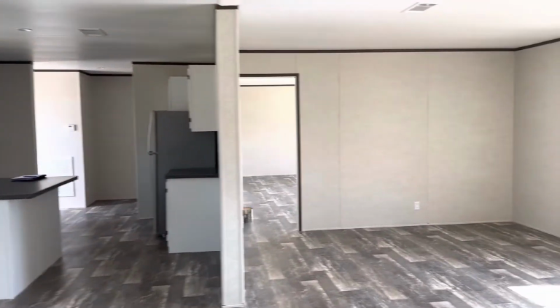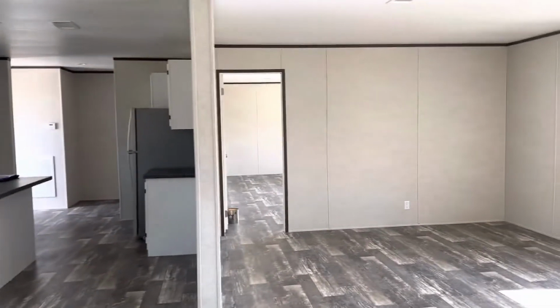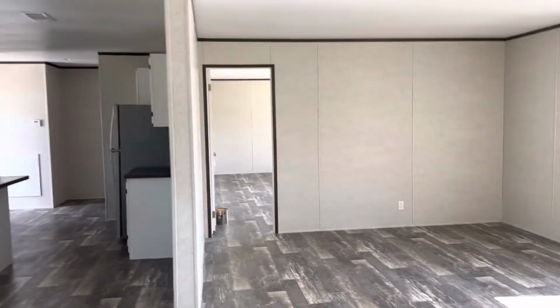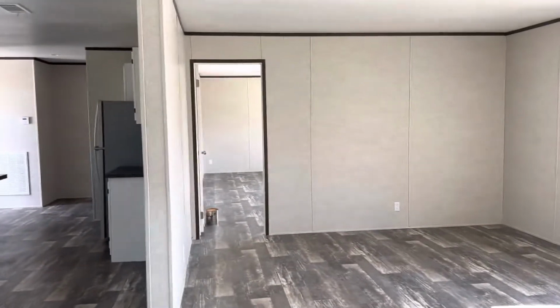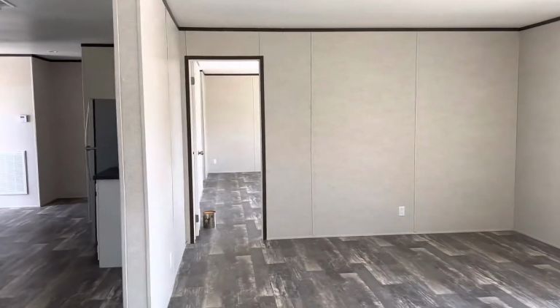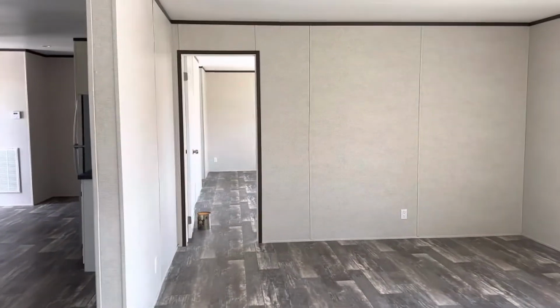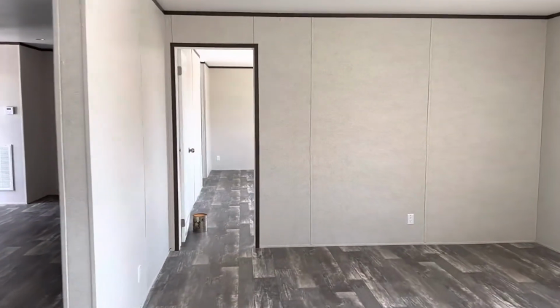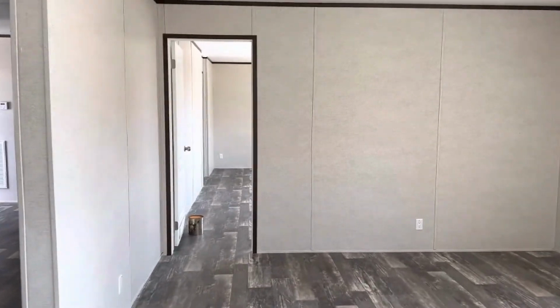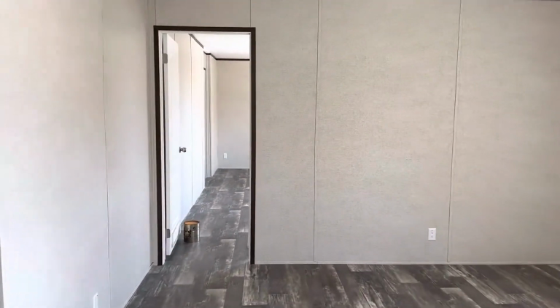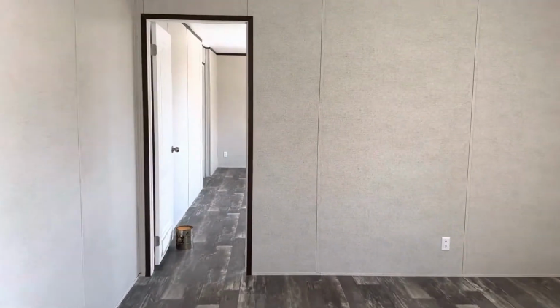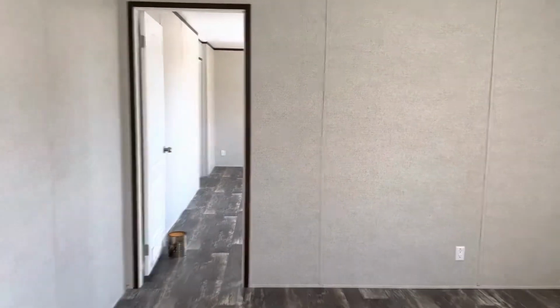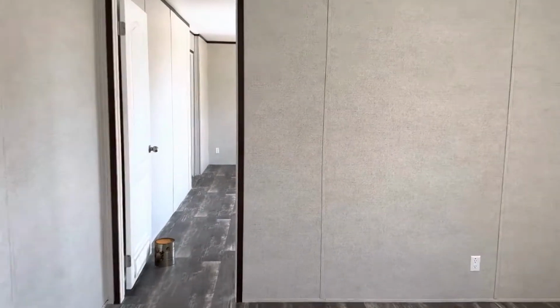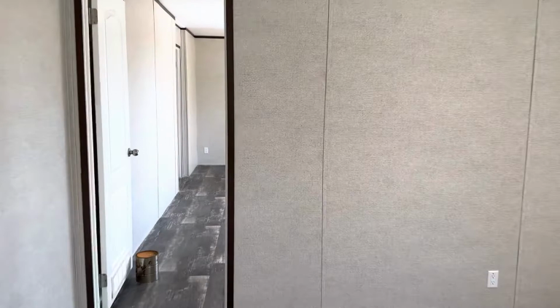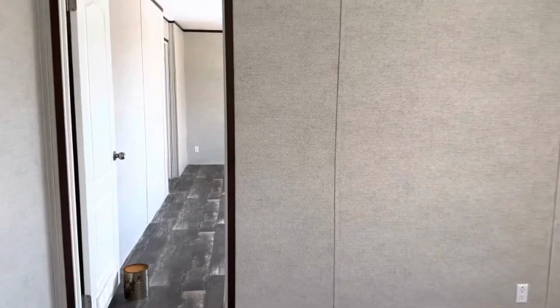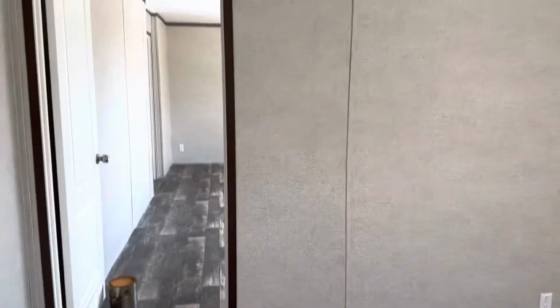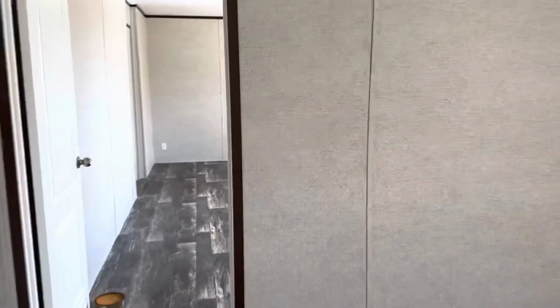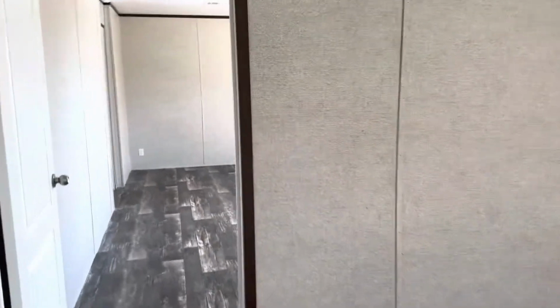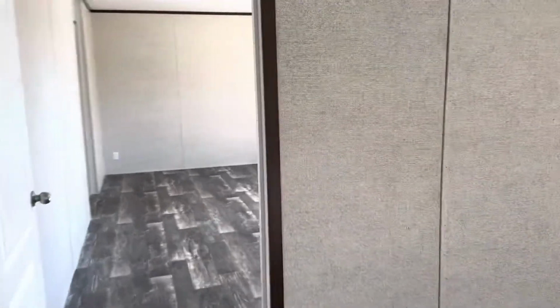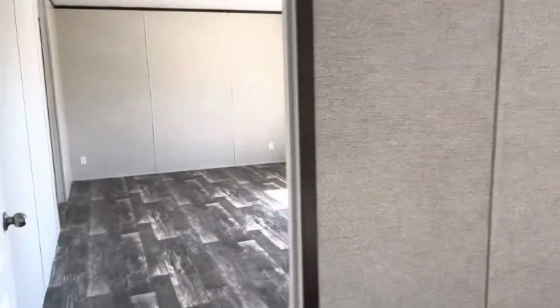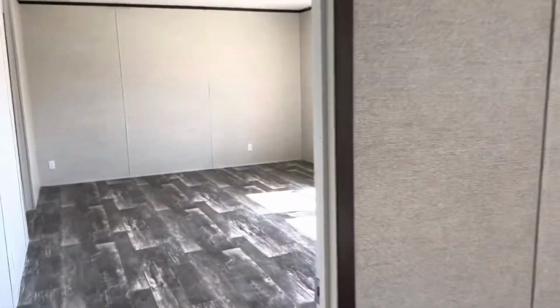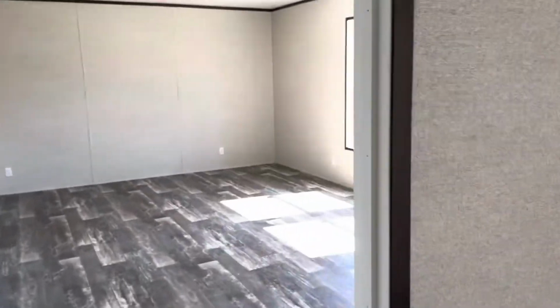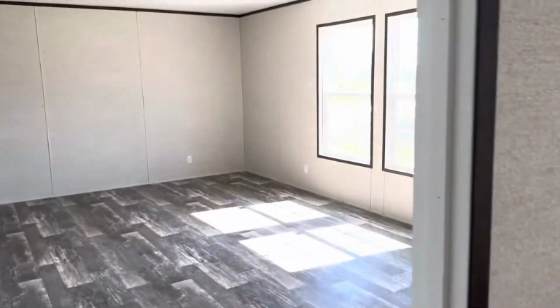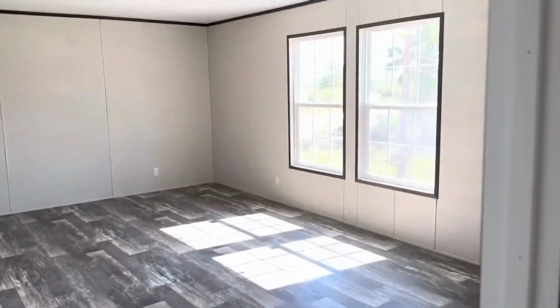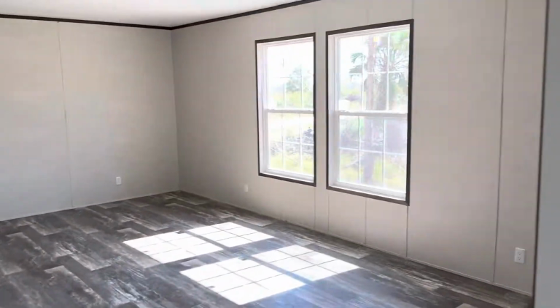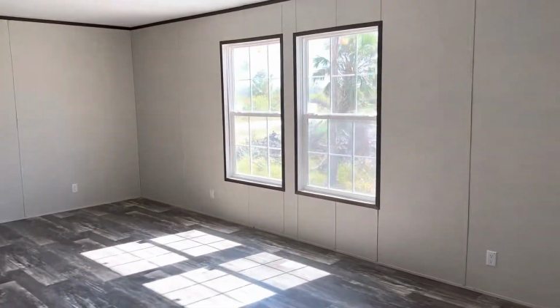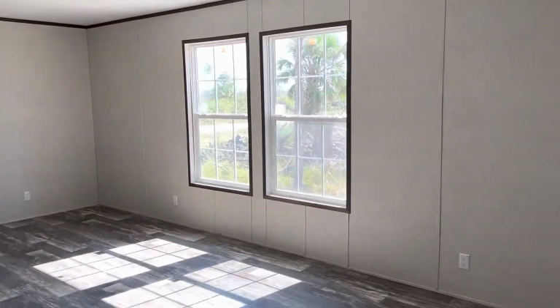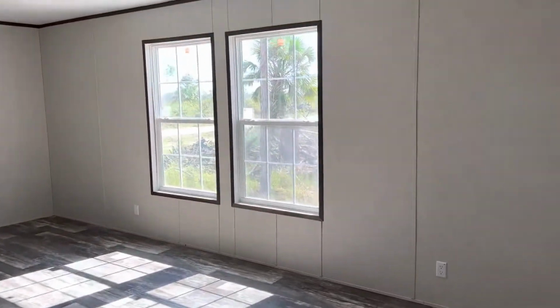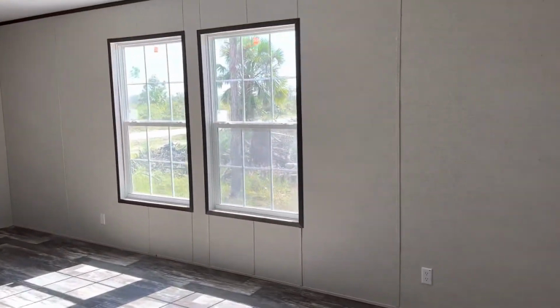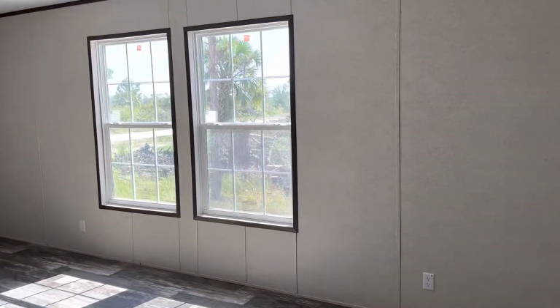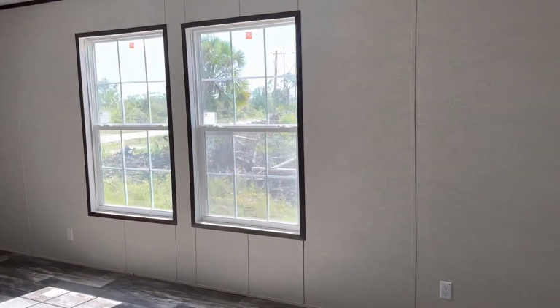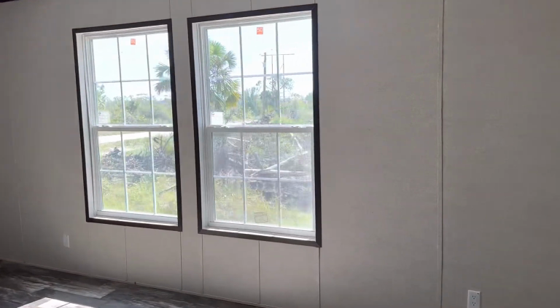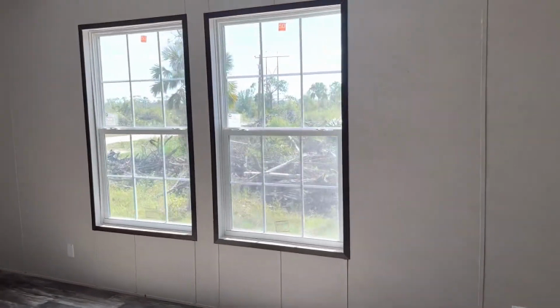Let's go ahead and start off with the master bedroom first. Huge master bedroom — wake up to that beautiful view of nature. What more do you want?